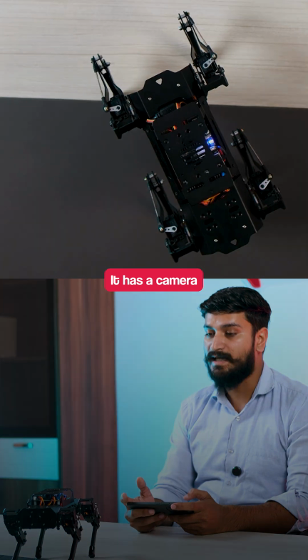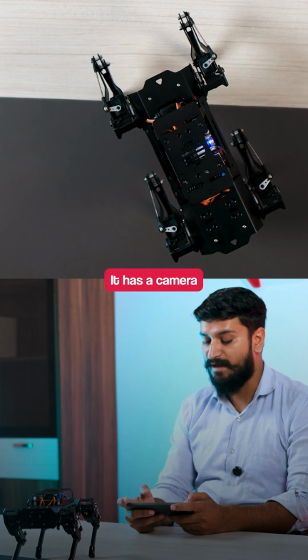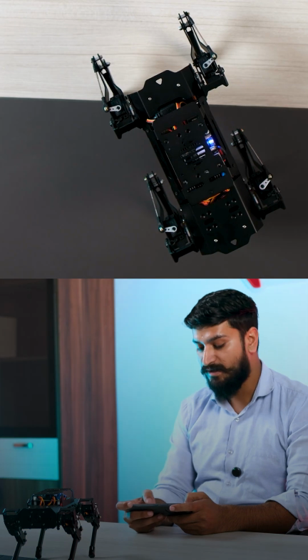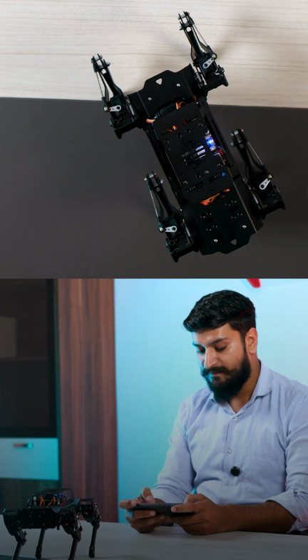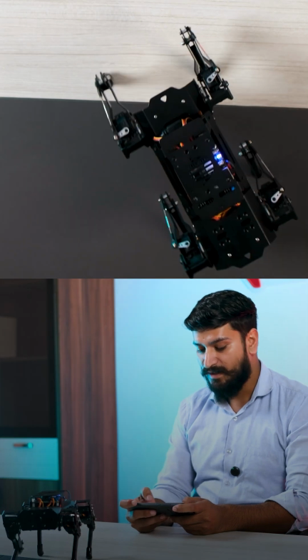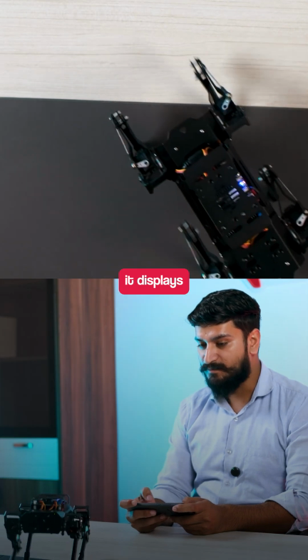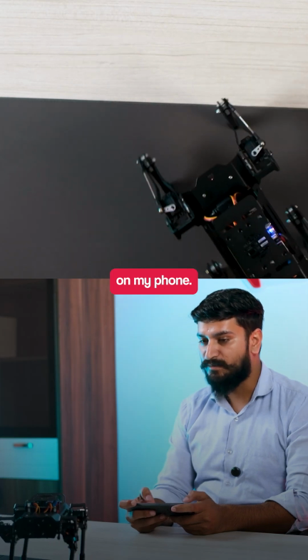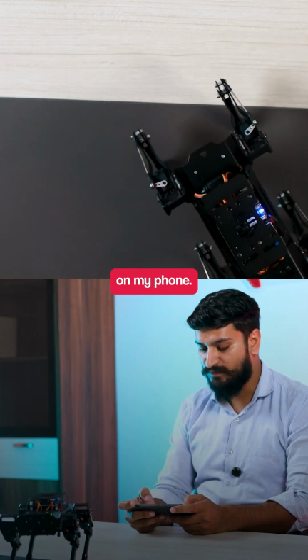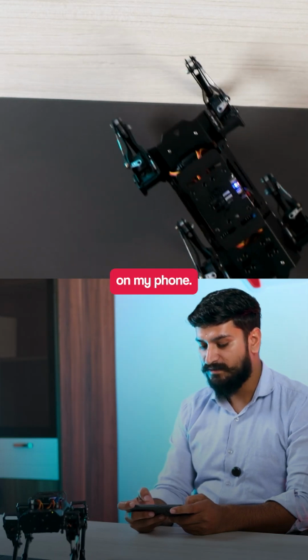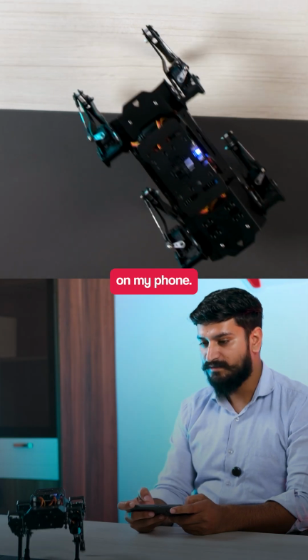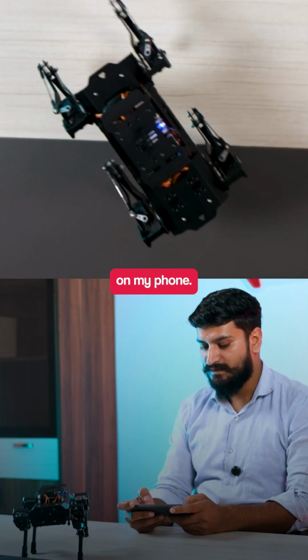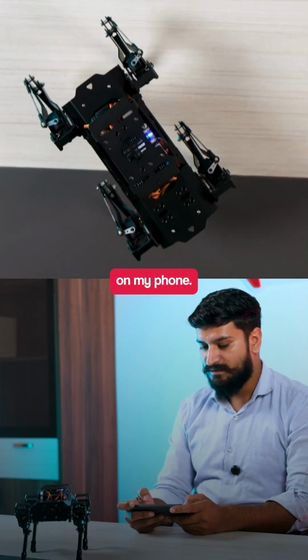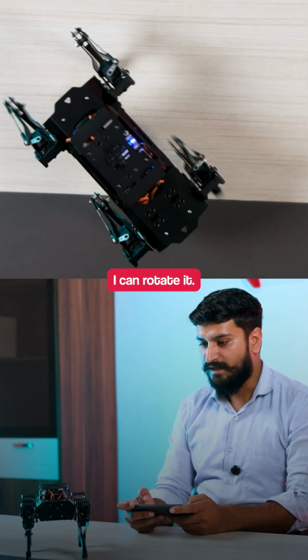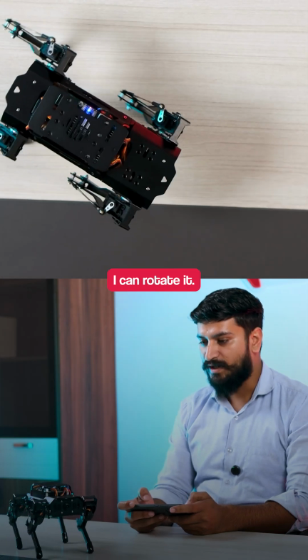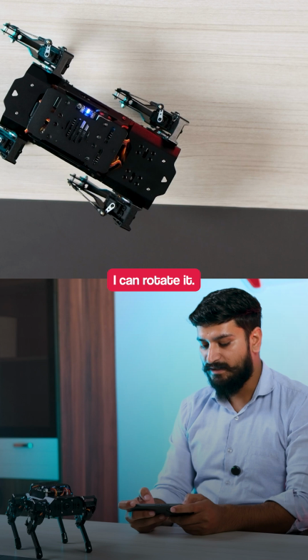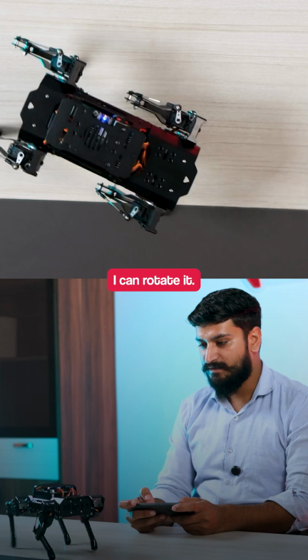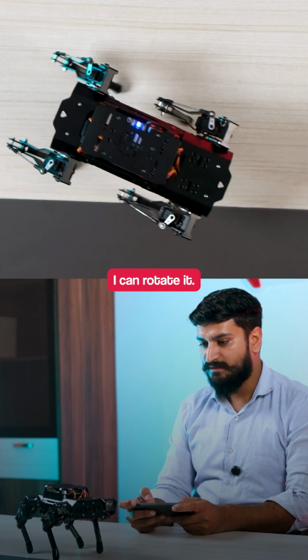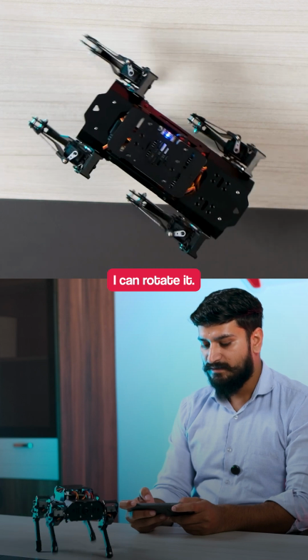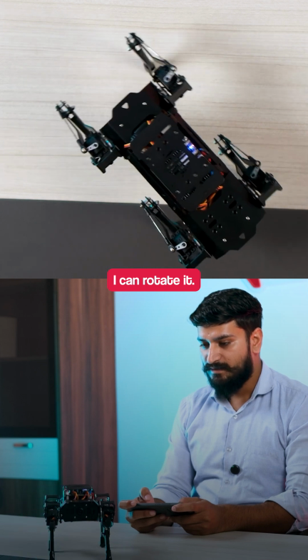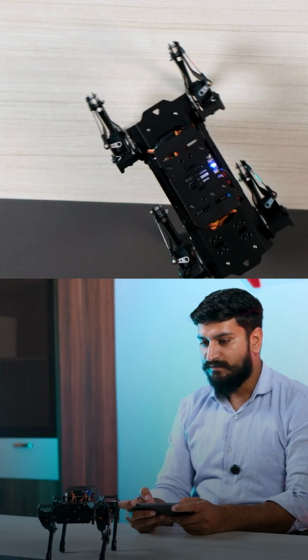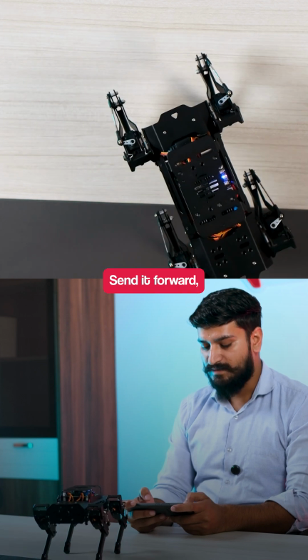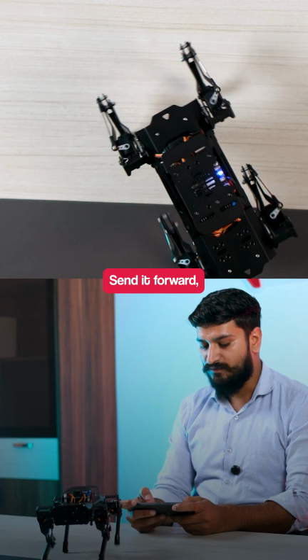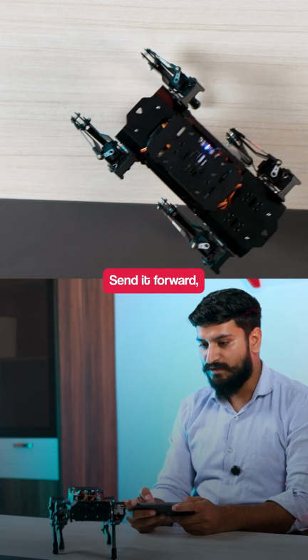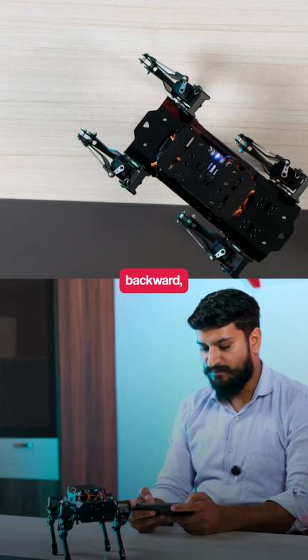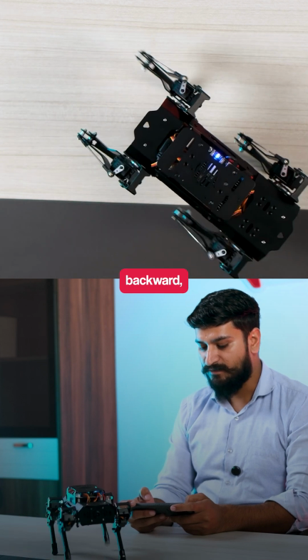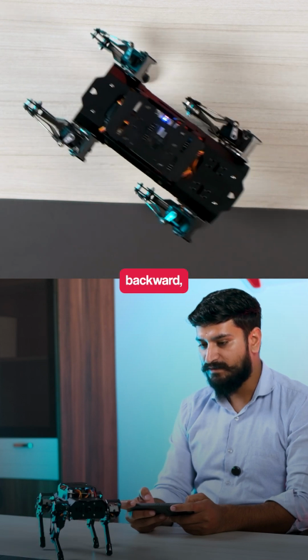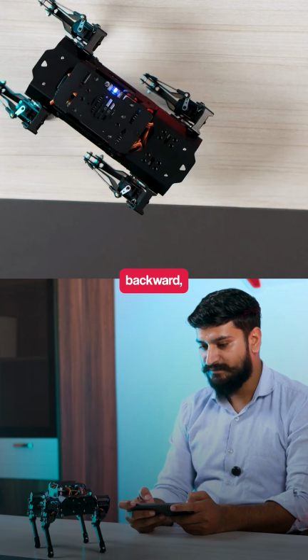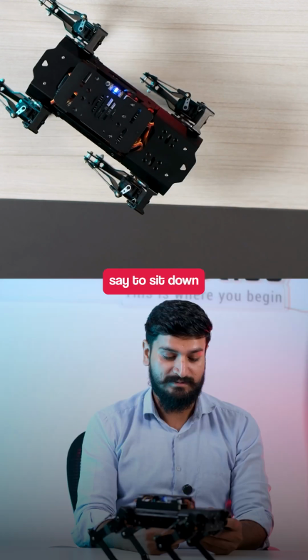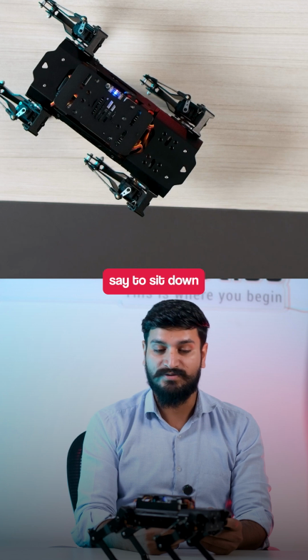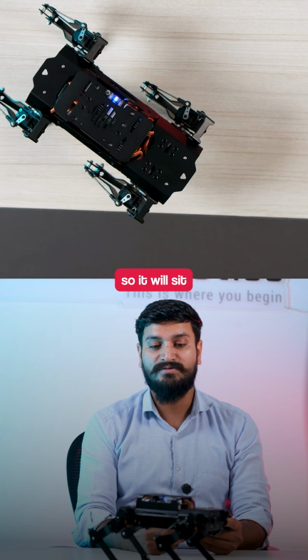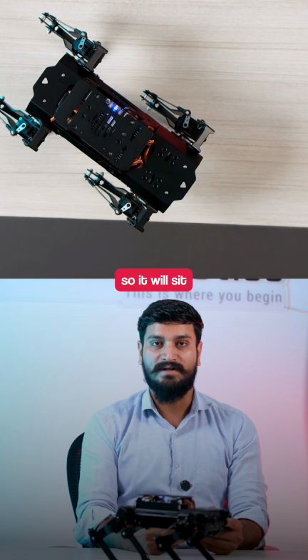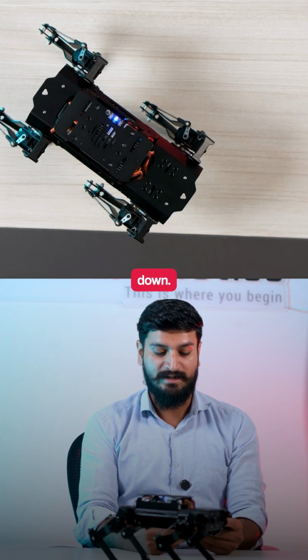It has a camera, which displays on my phone. I can rotate it, send it forward, backward. You can say it to sit down, so it will sit down.